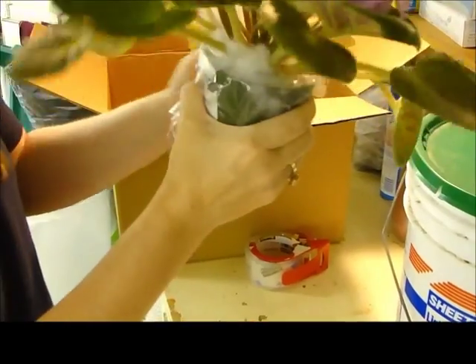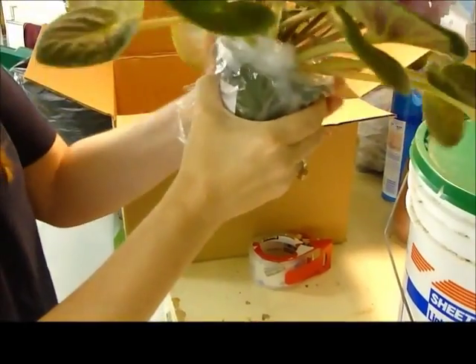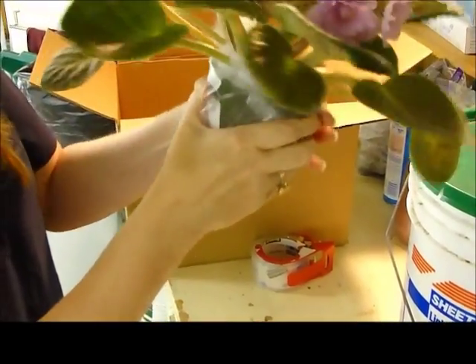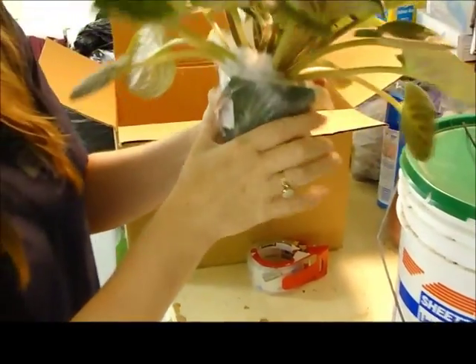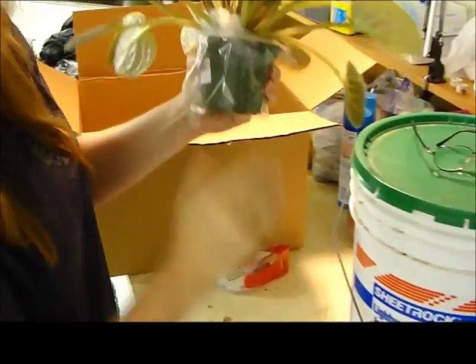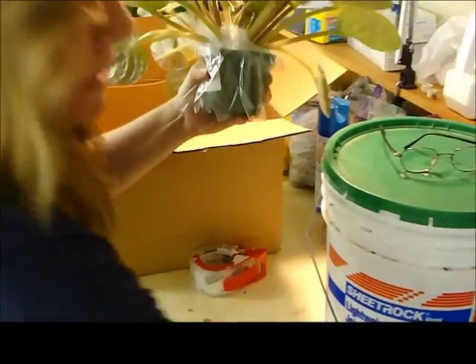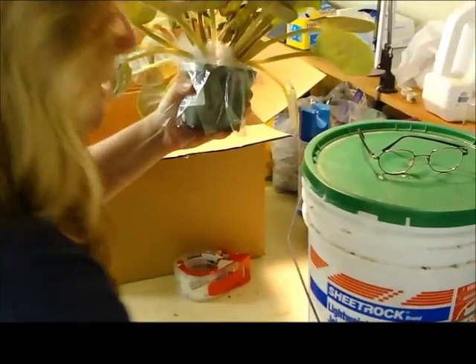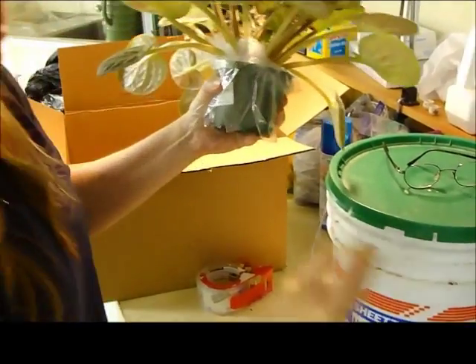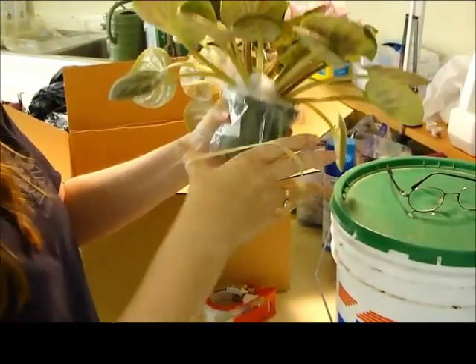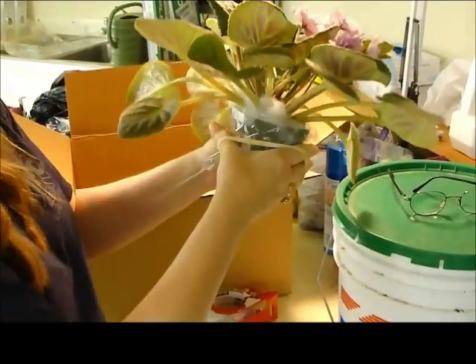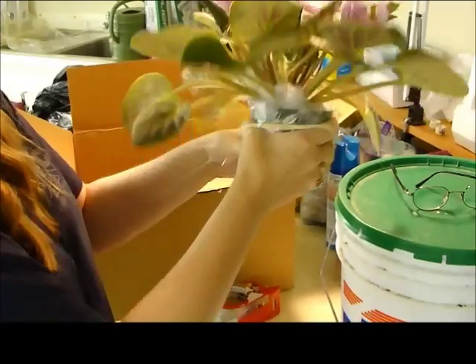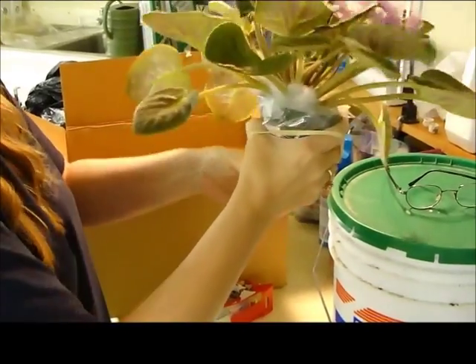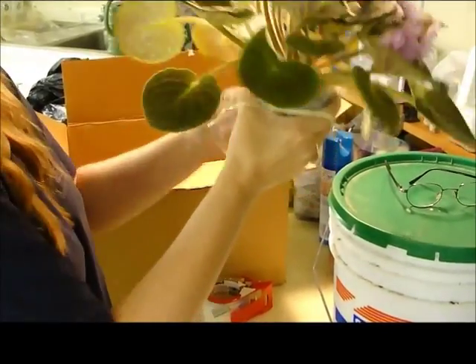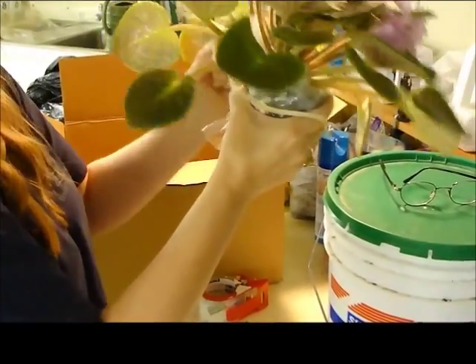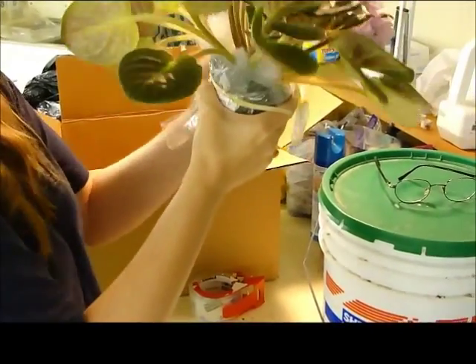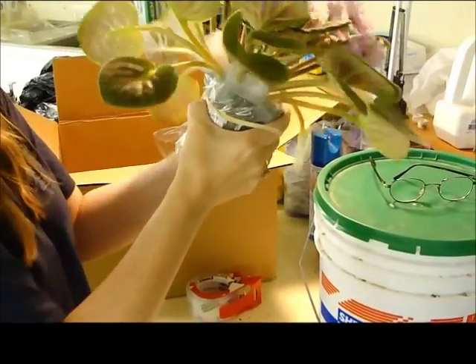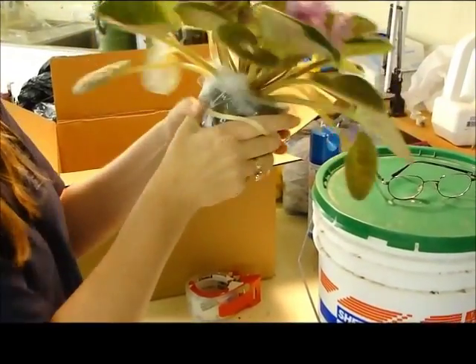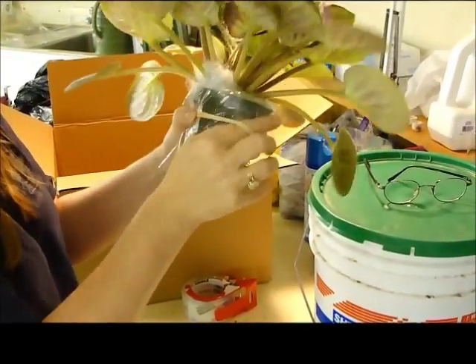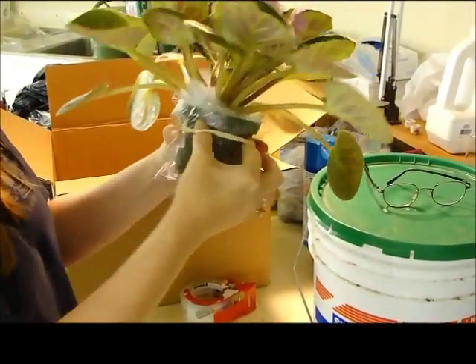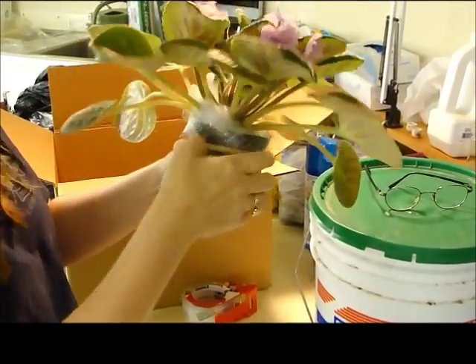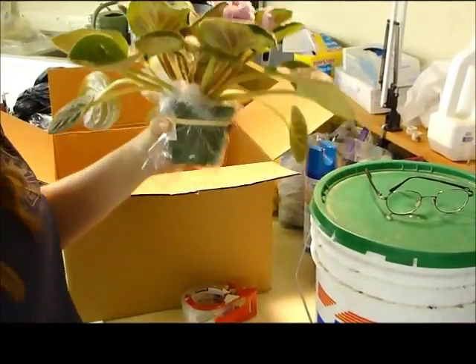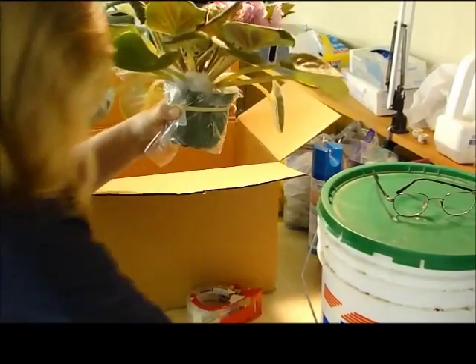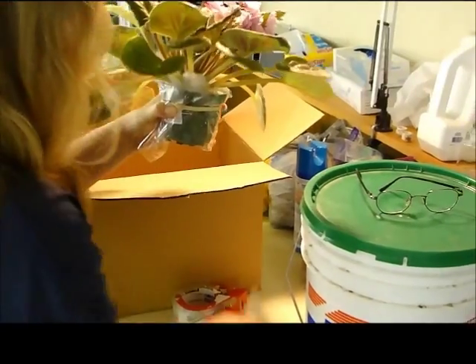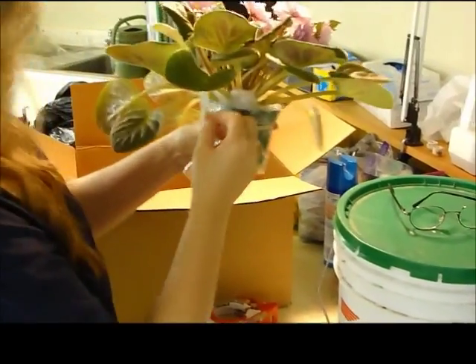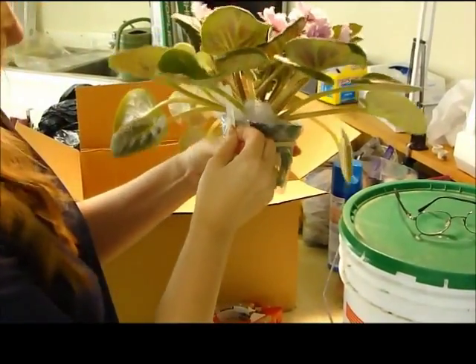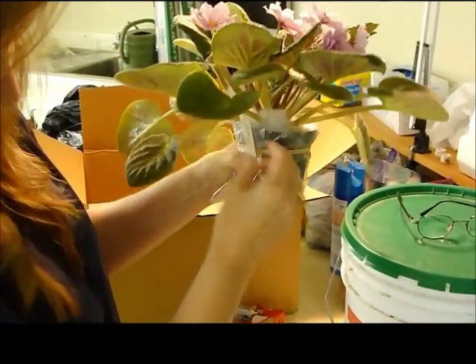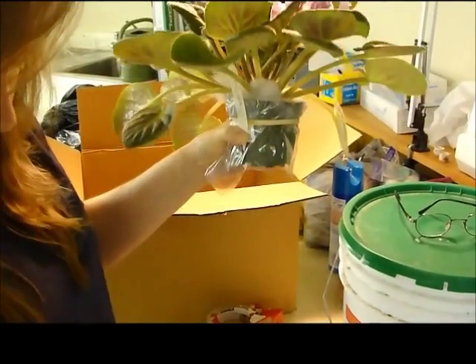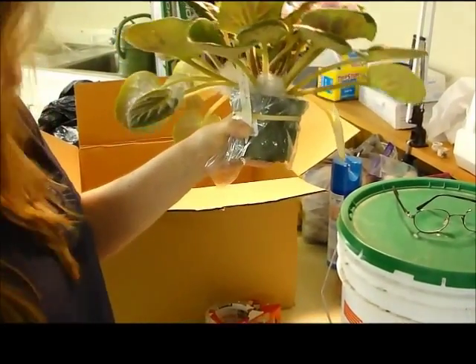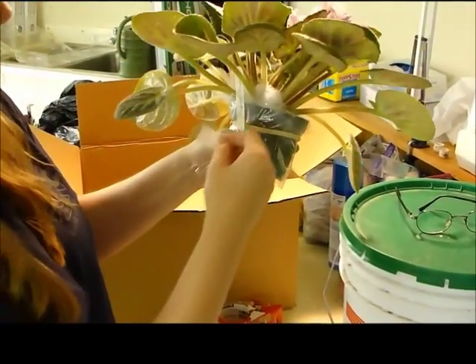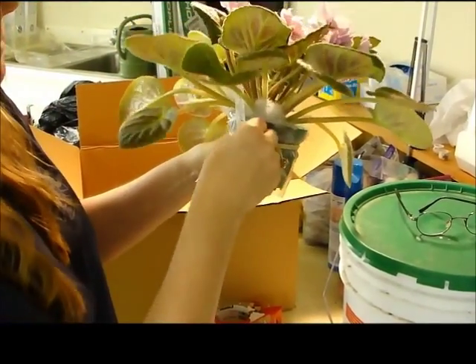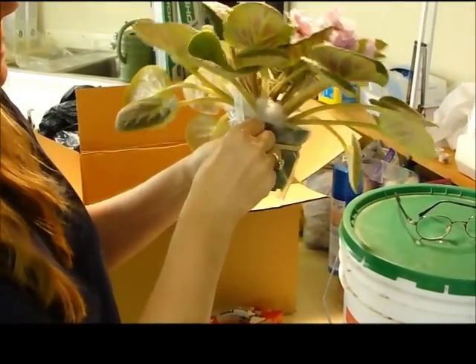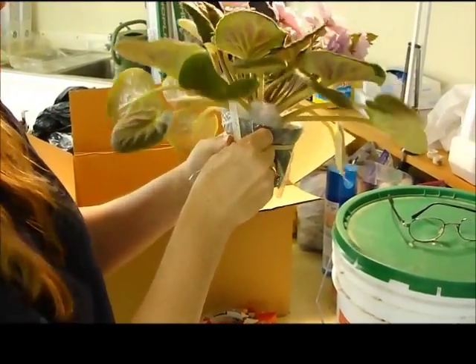Pull that down. You need a rubber band over the plastic and around the pot. Plant label — this one's super-duper. Stick it right to the side.